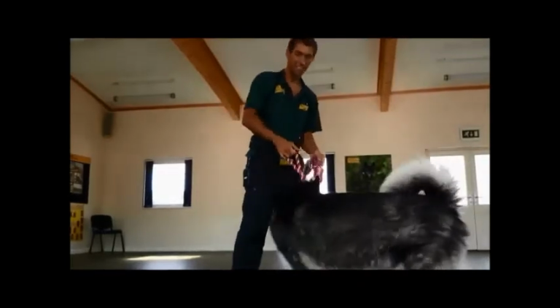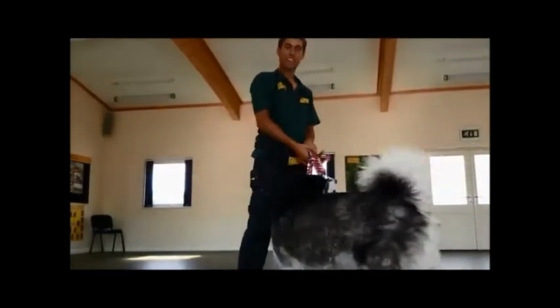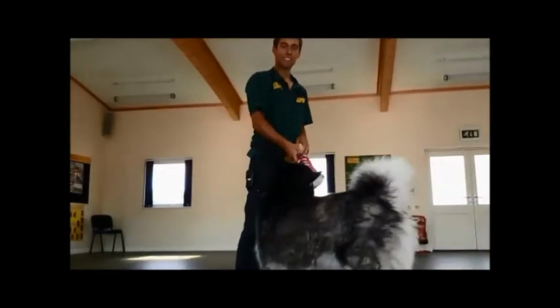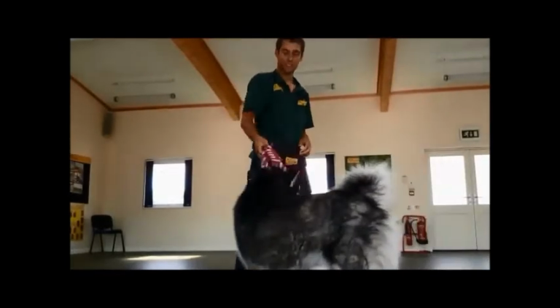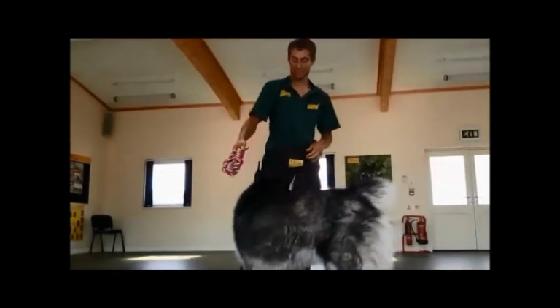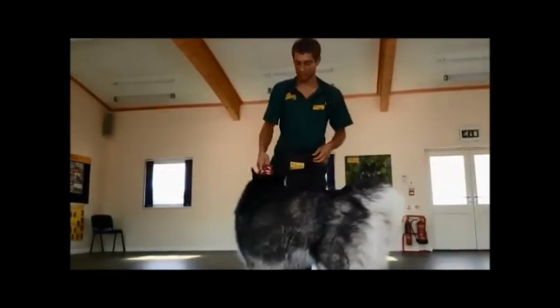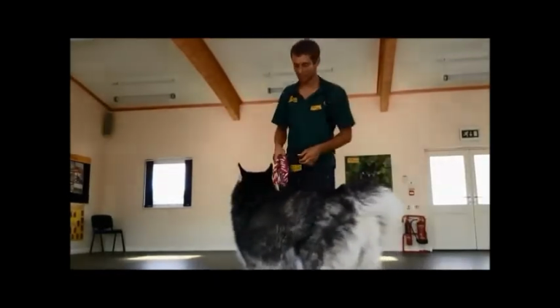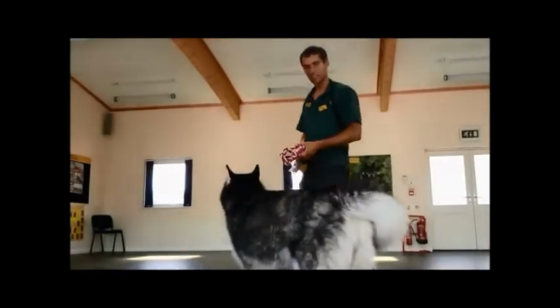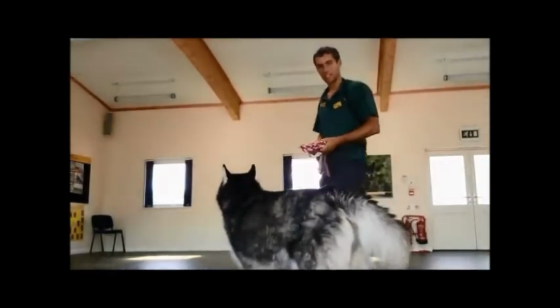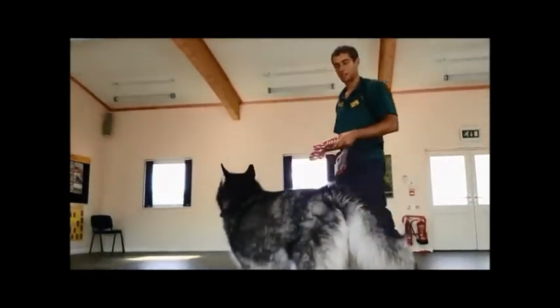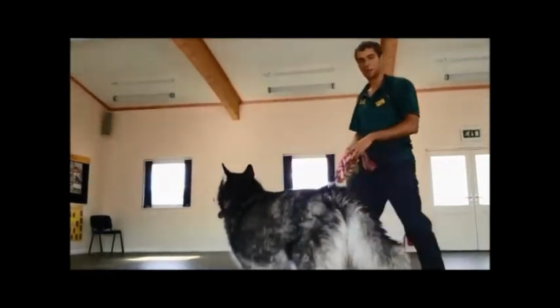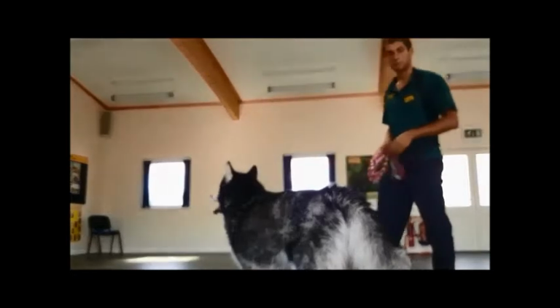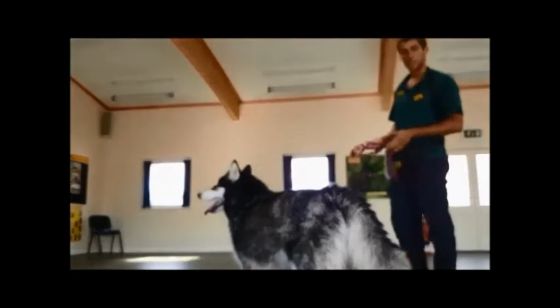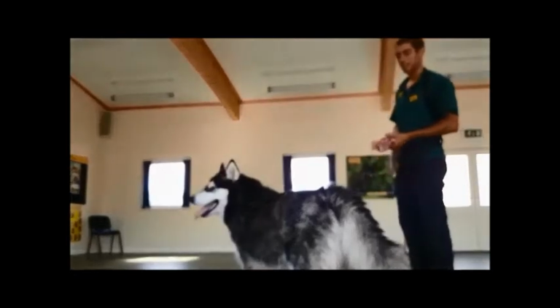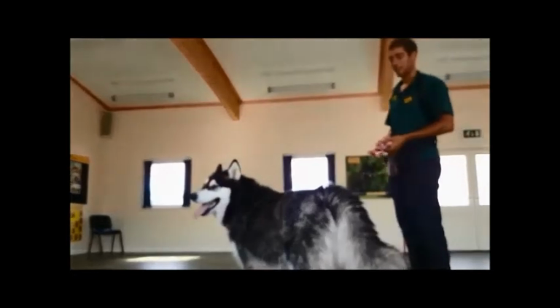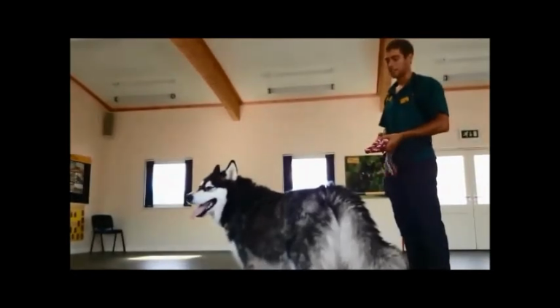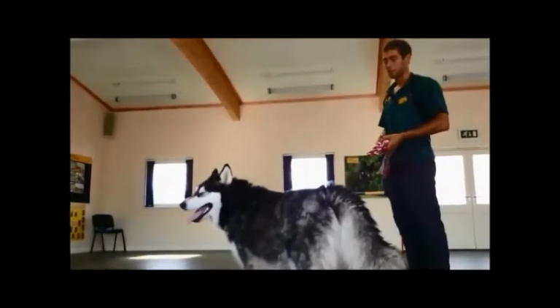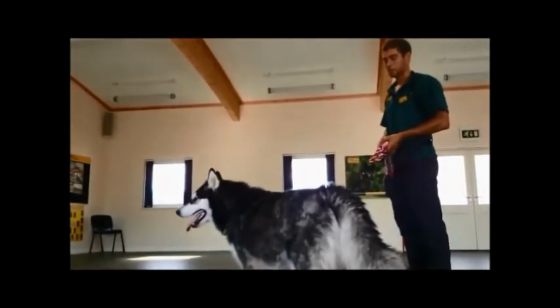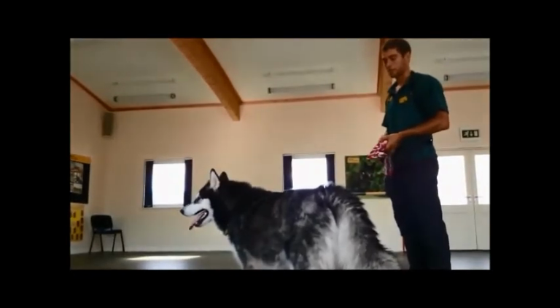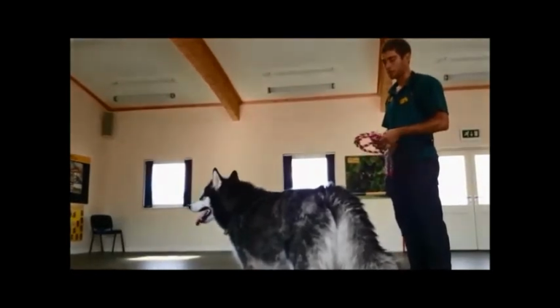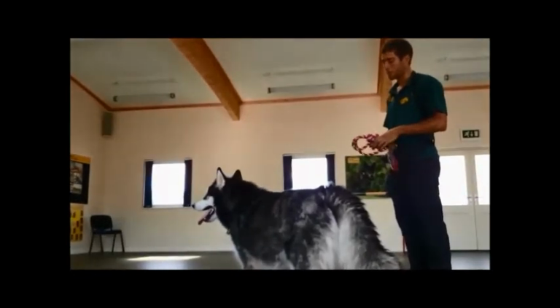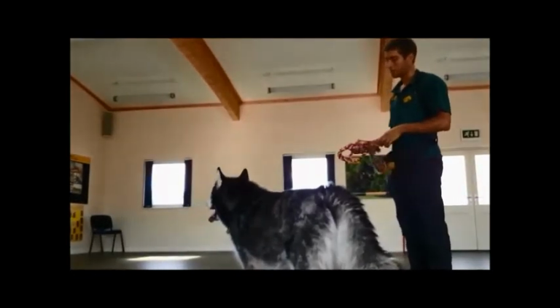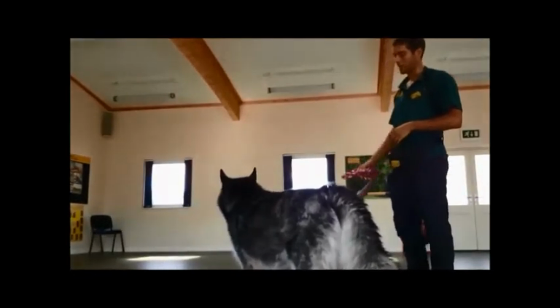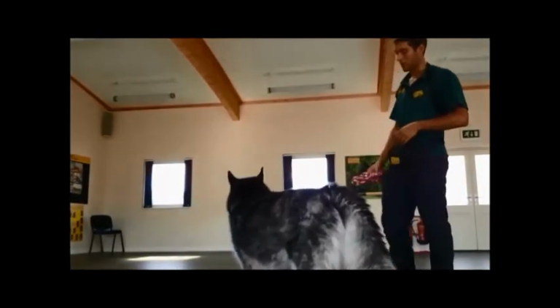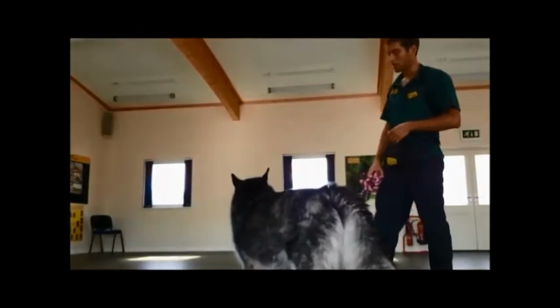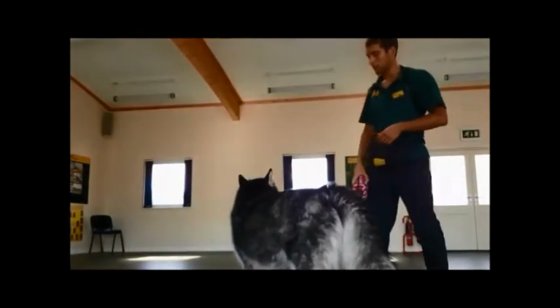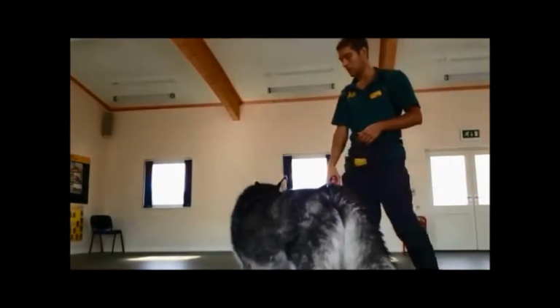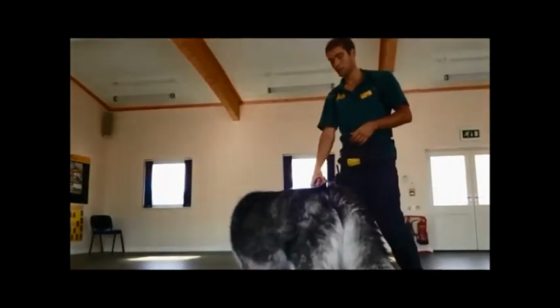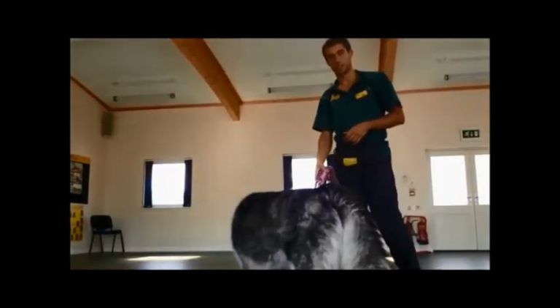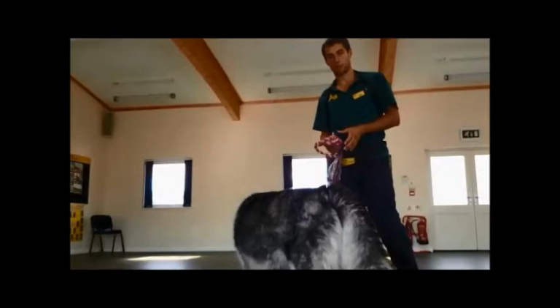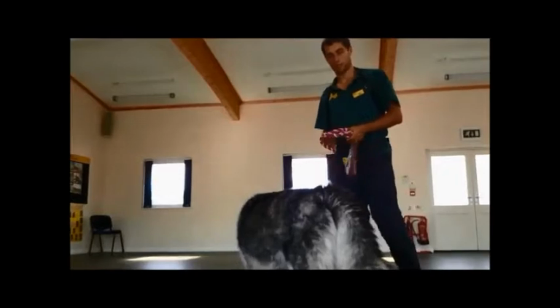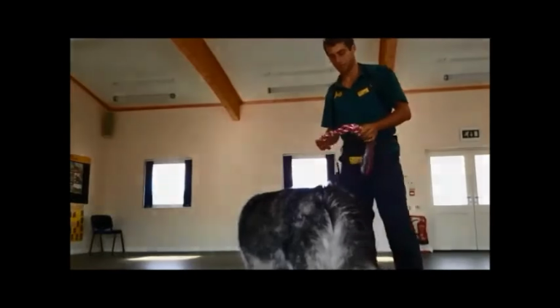This is Luna, a two-year-old Alaskan Malamute. Over the next couple of months we'll be doing videos sharing her training progress.